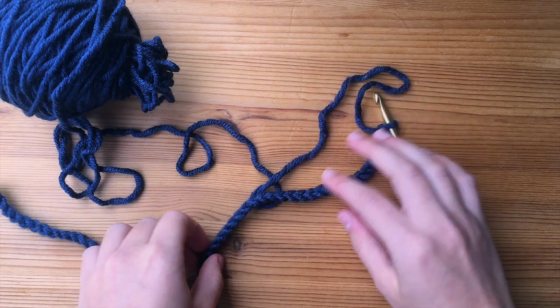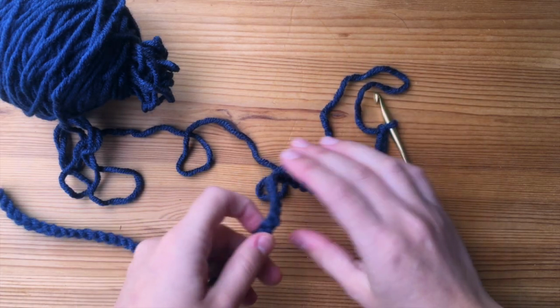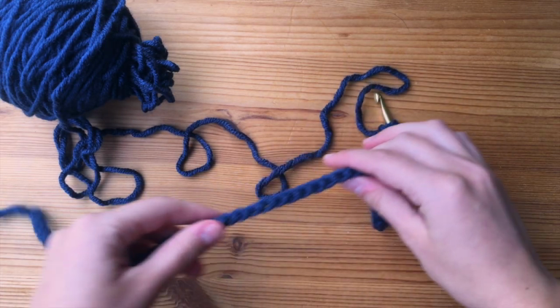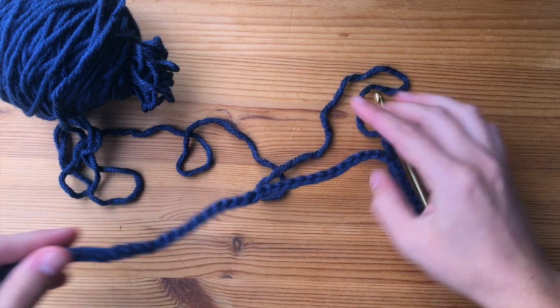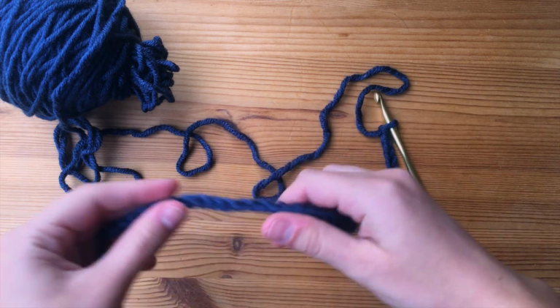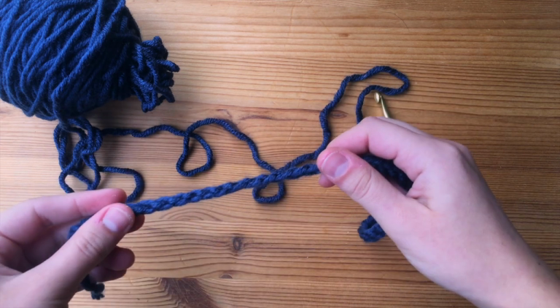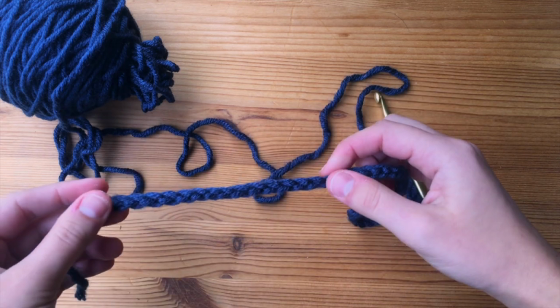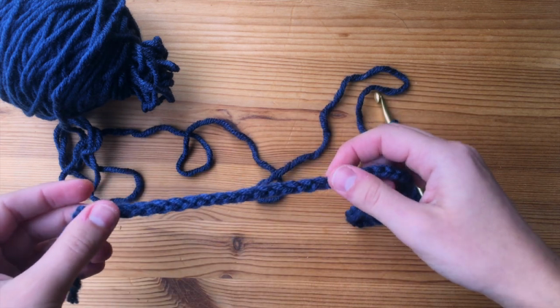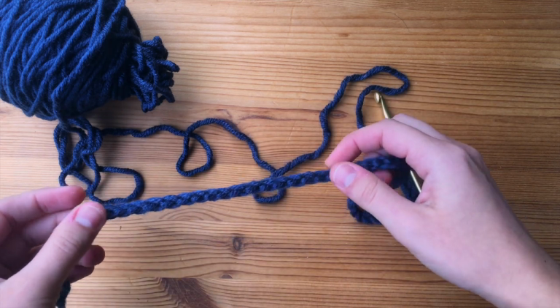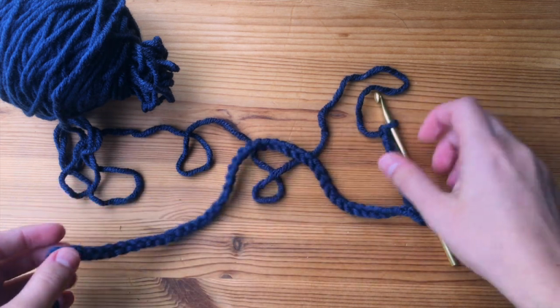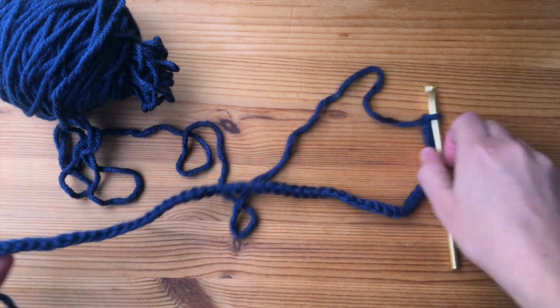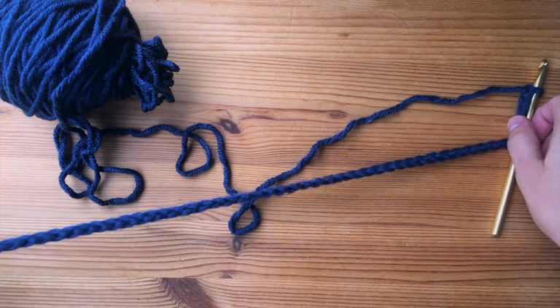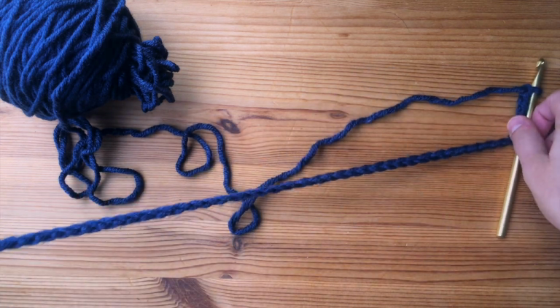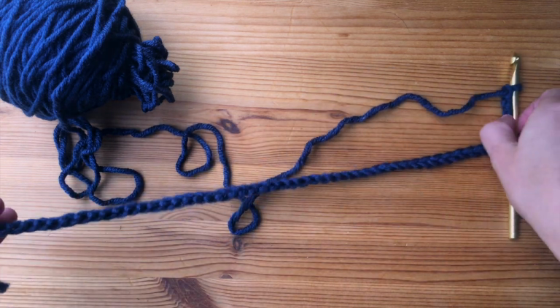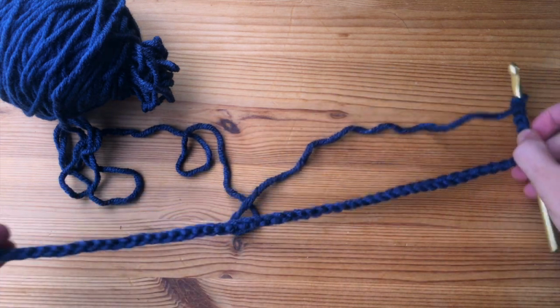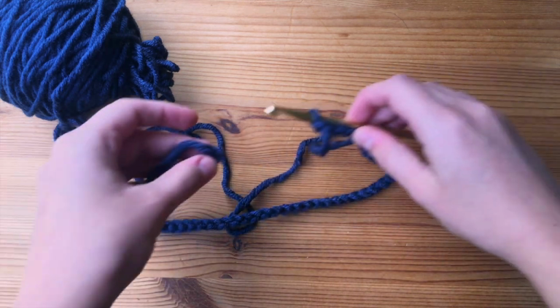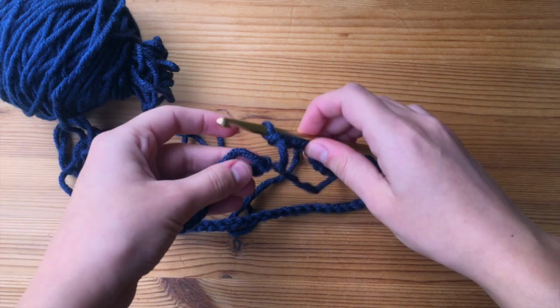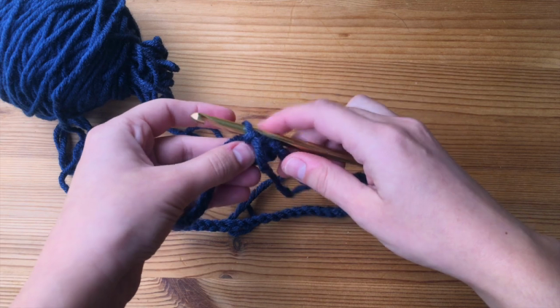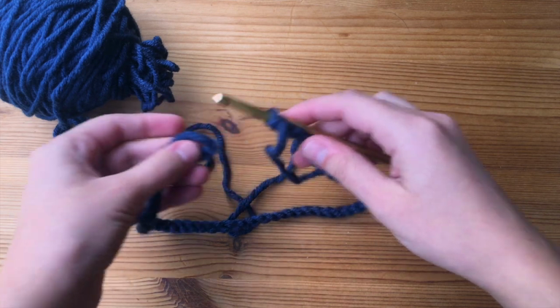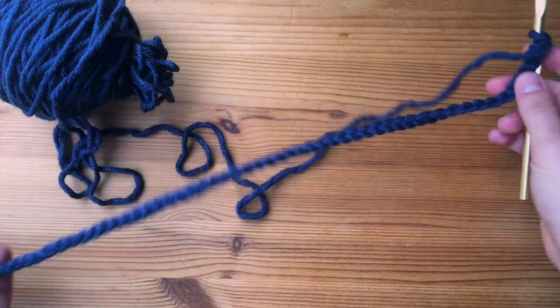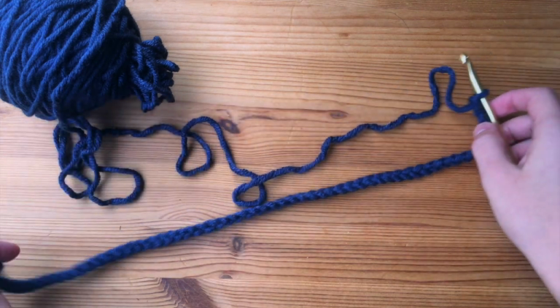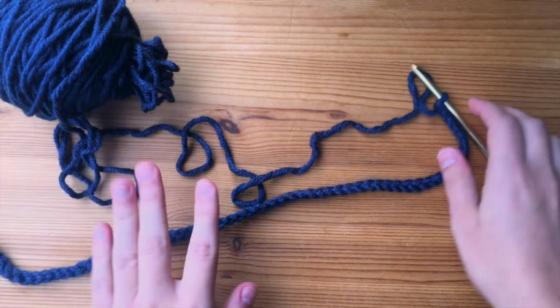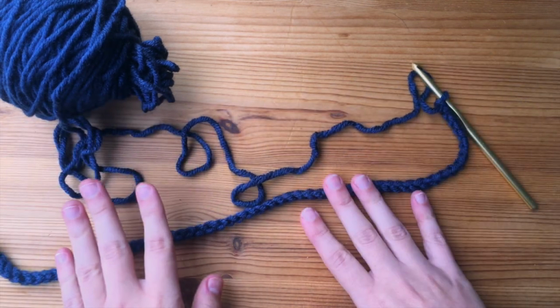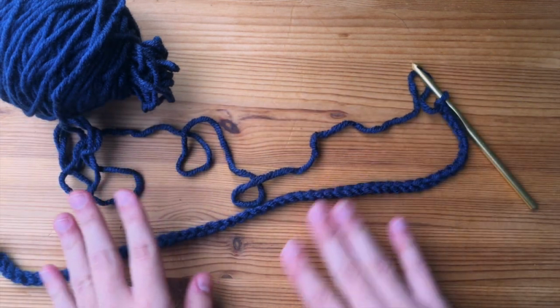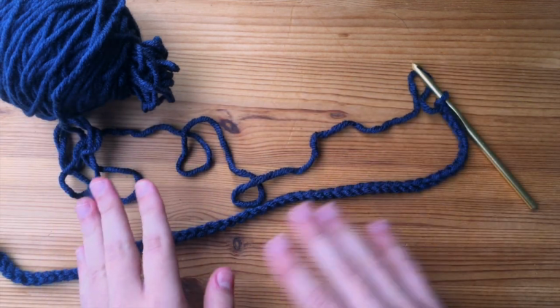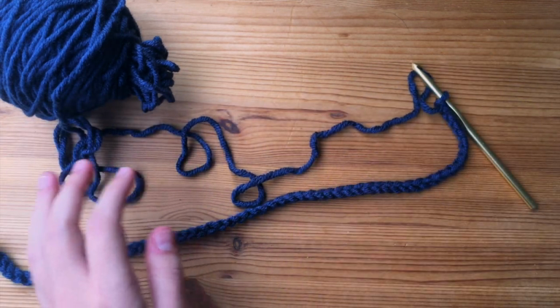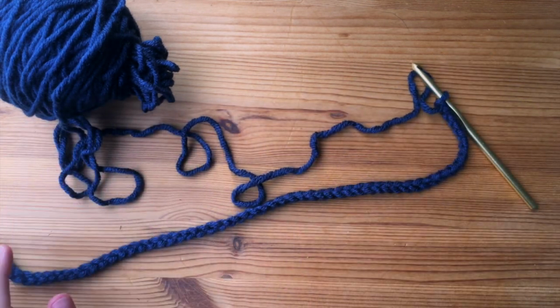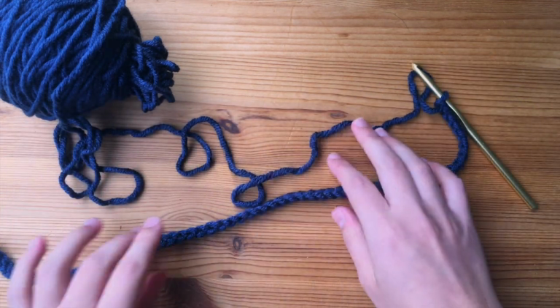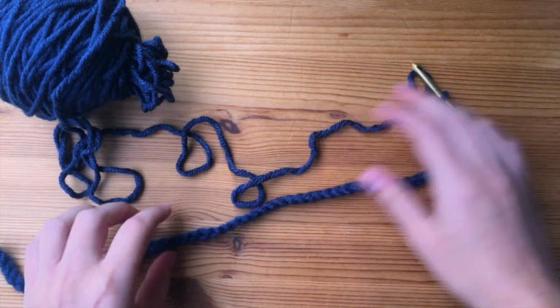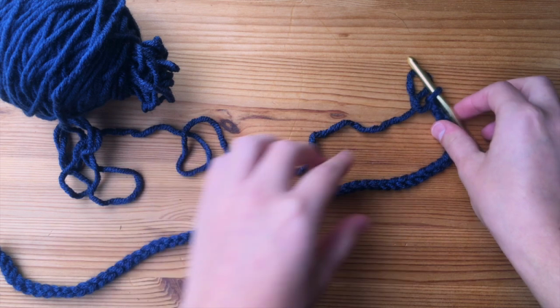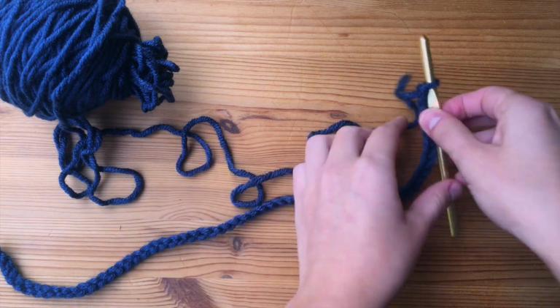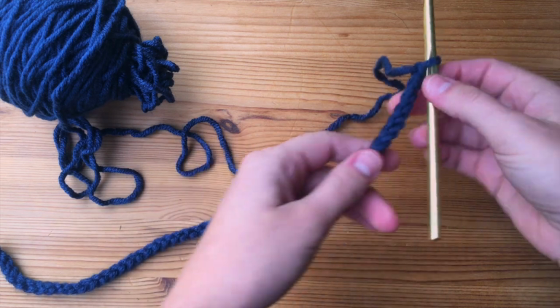So I just finished doing my foundation chain, and I've made it long enough so that it stretches comfortably around my head. You don't want it to be too tight, and you don't want it to be too loose, so make sure that it's just right.